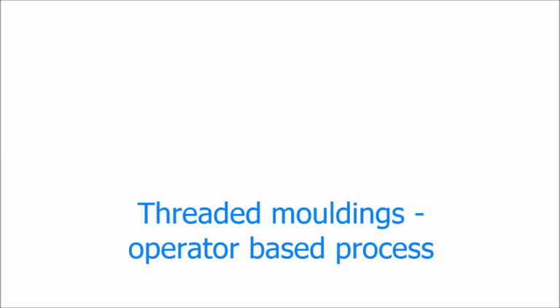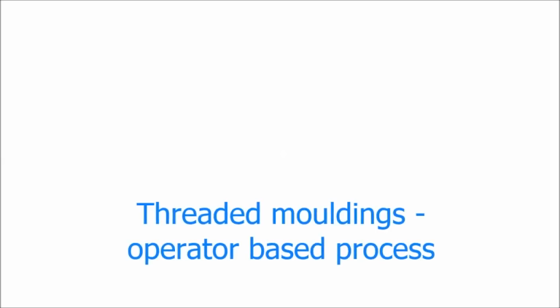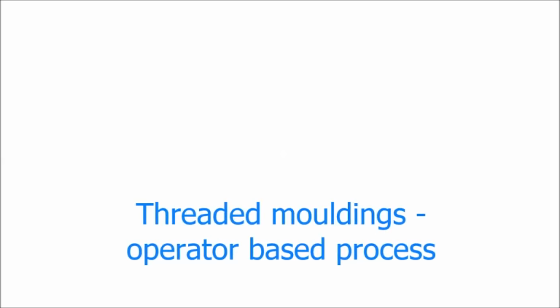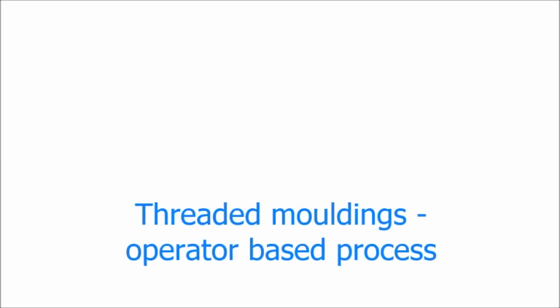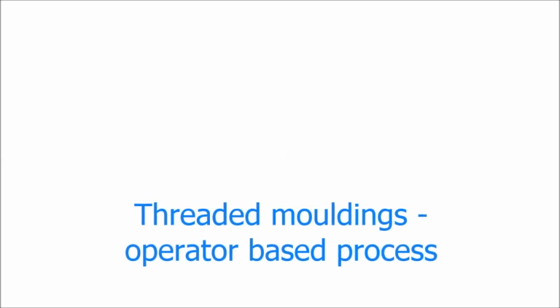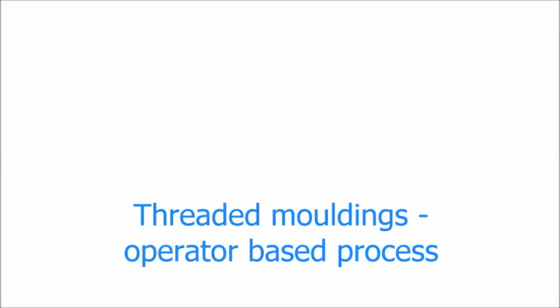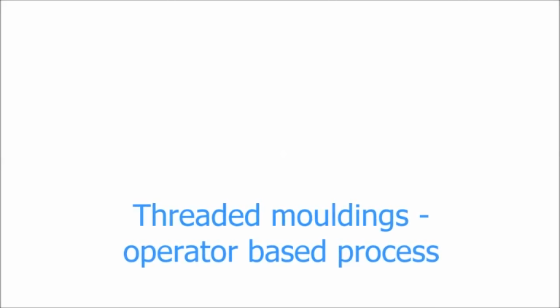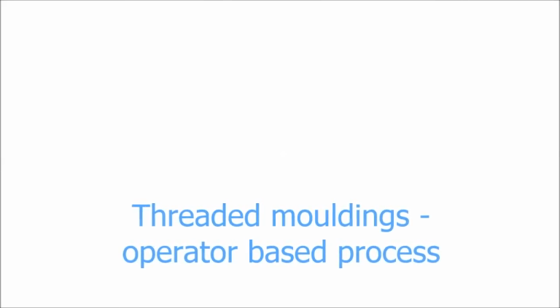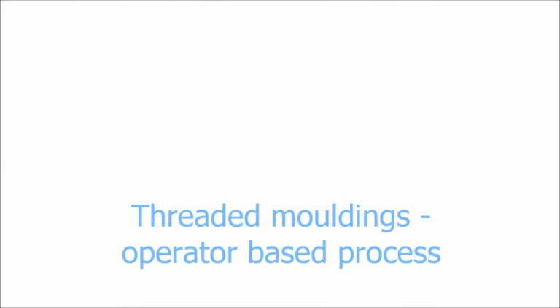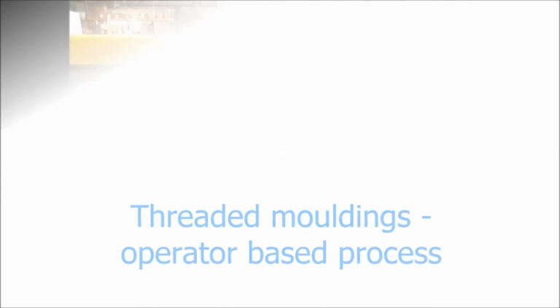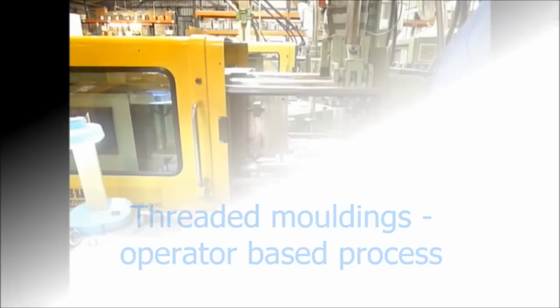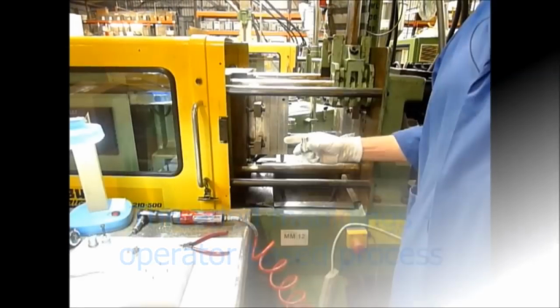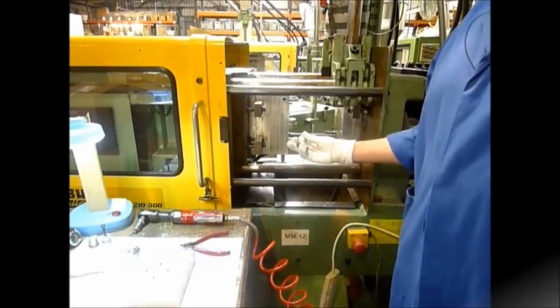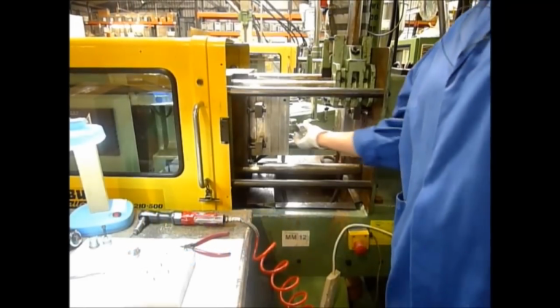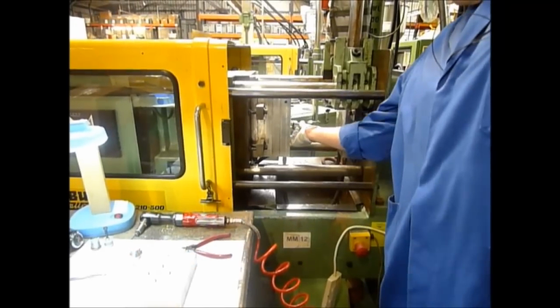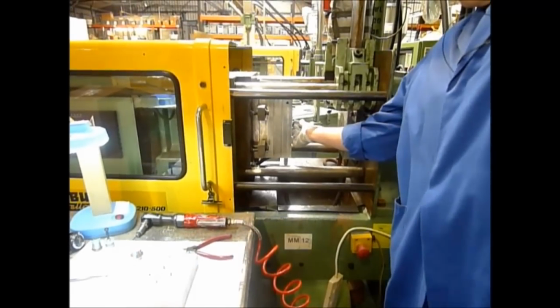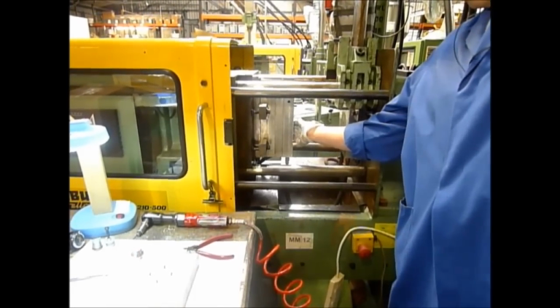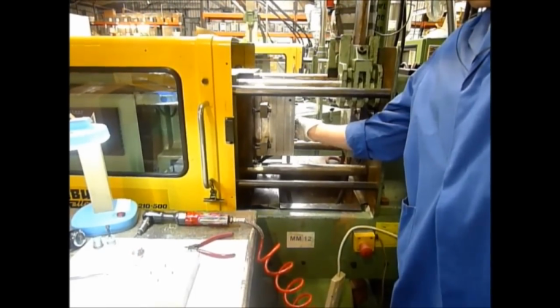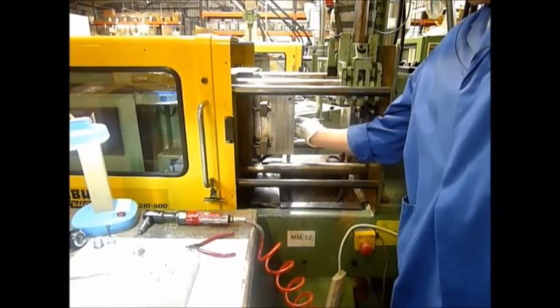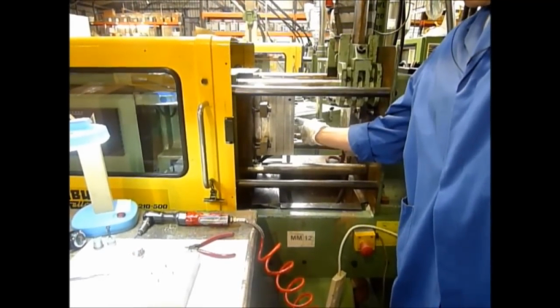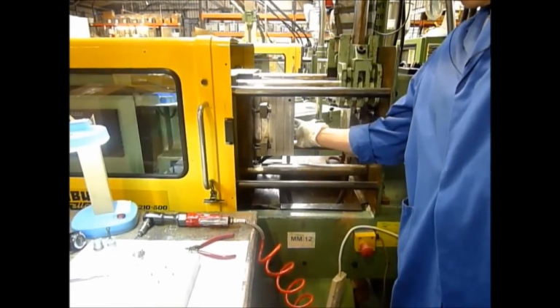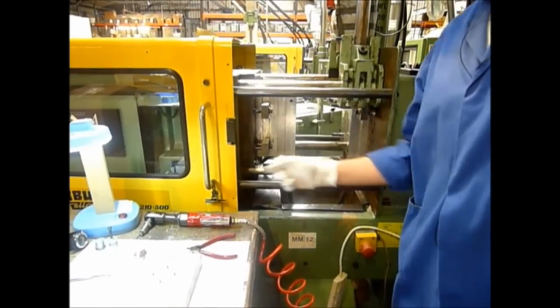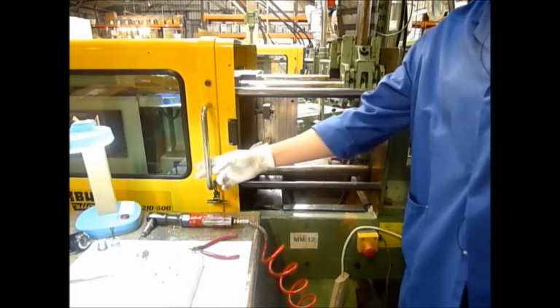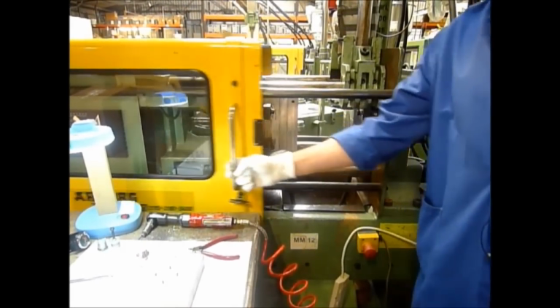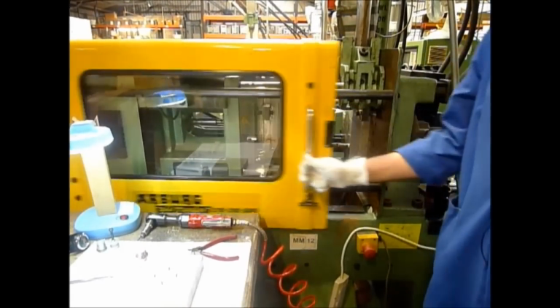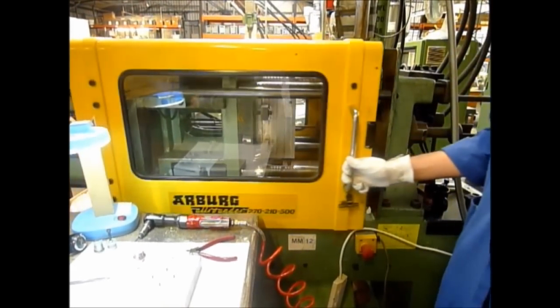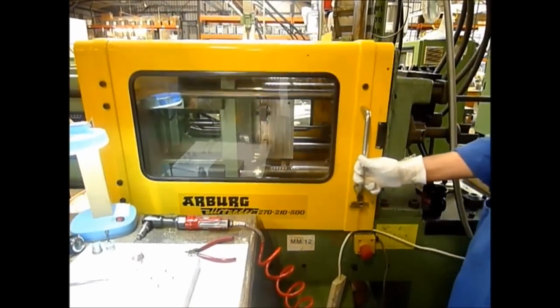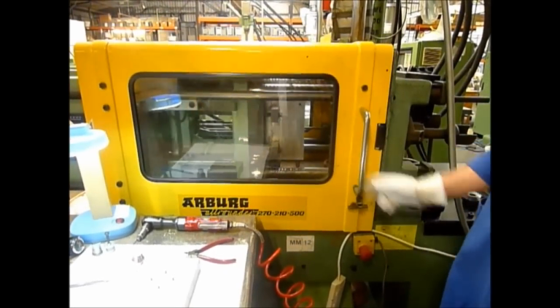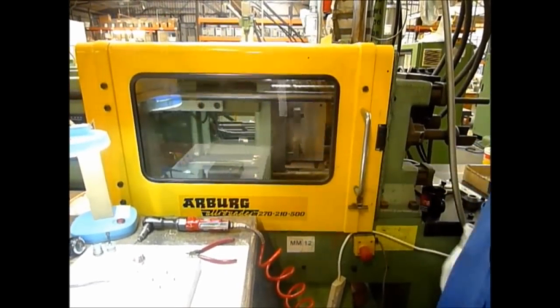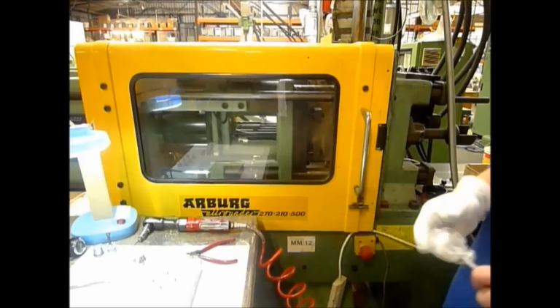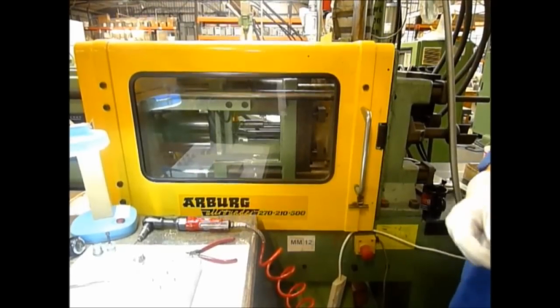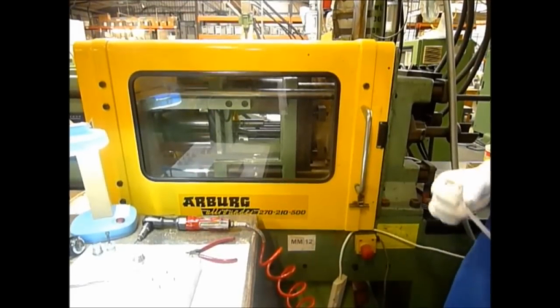To create a plastic moulding with internal thread, it is necessary to create a mould tool with a removable threaded core. The operator places the core into the mould tool inside the injection moulding machine.